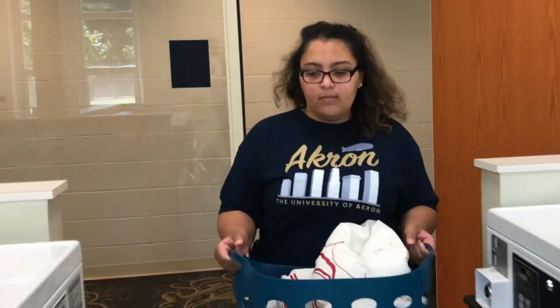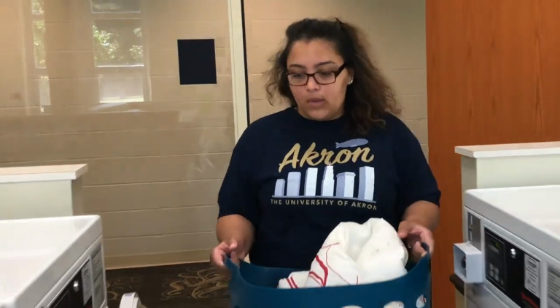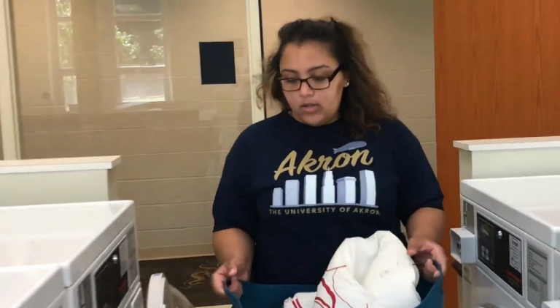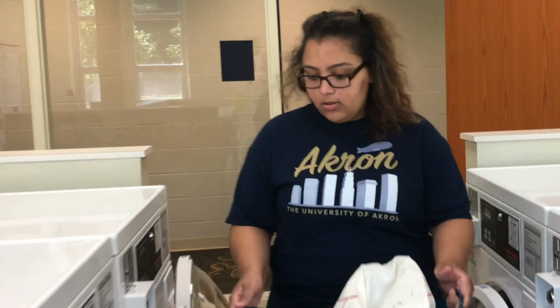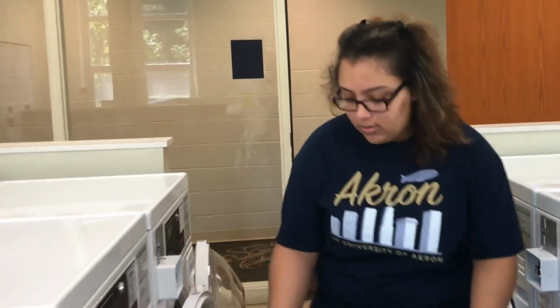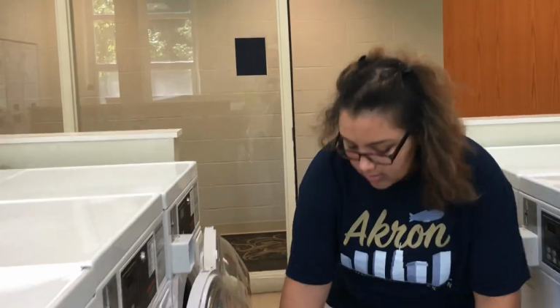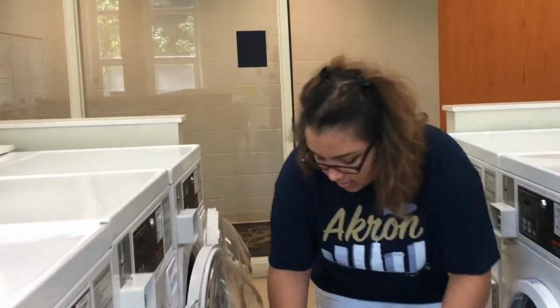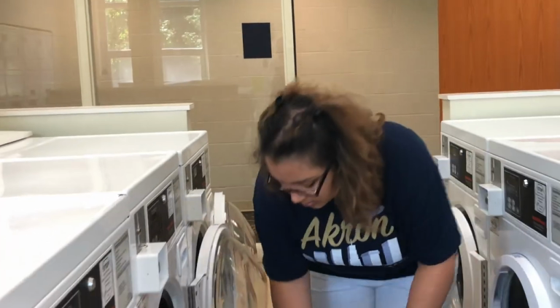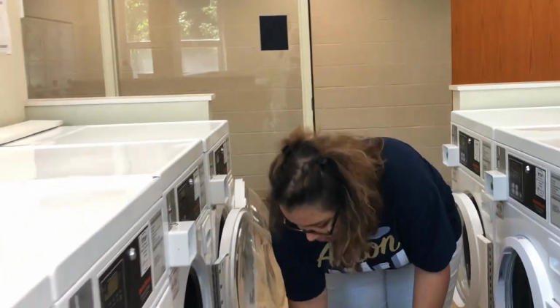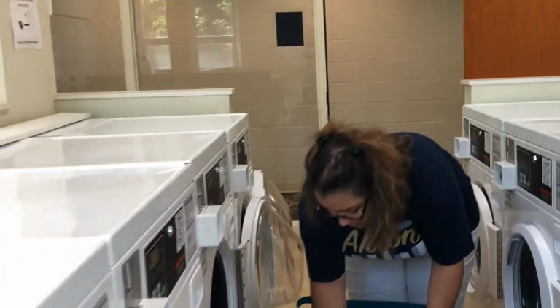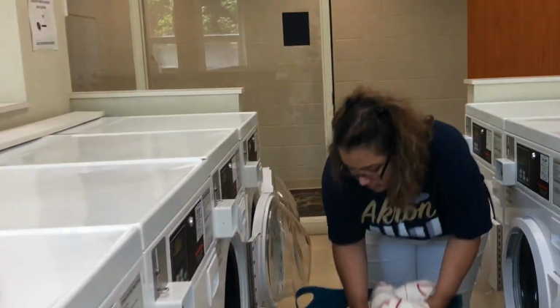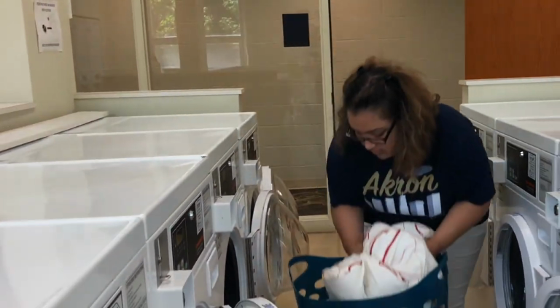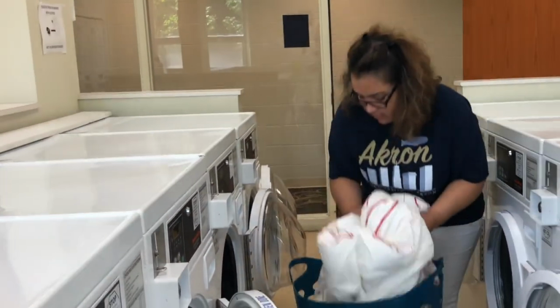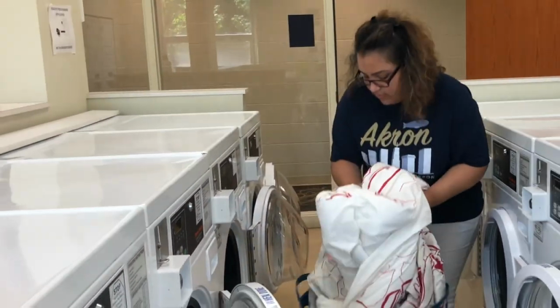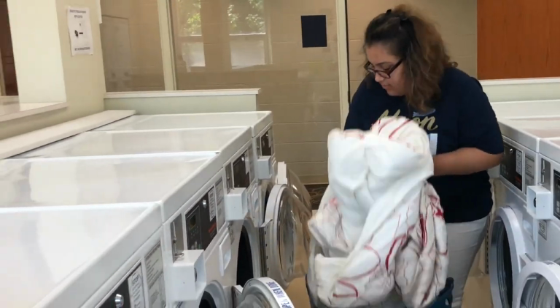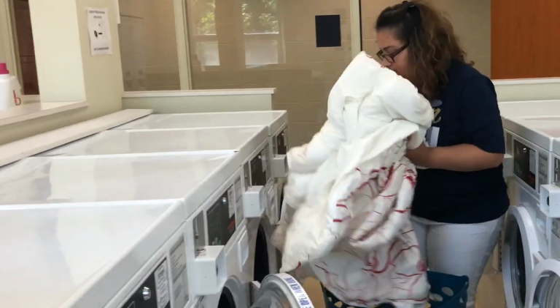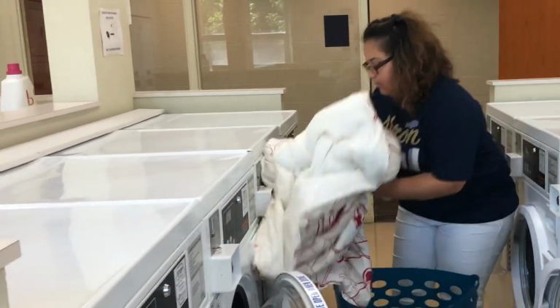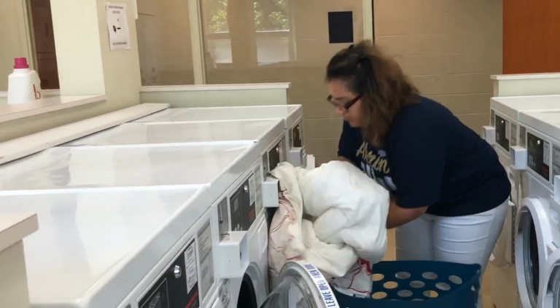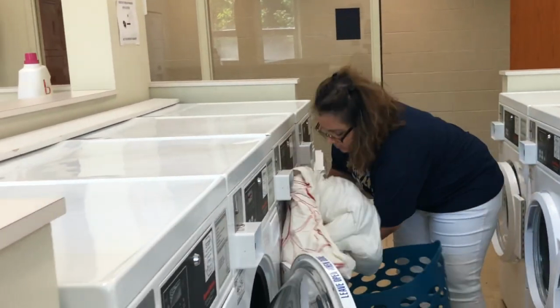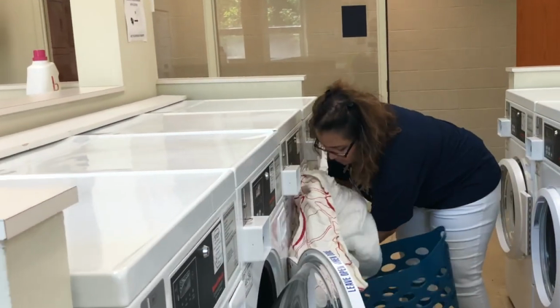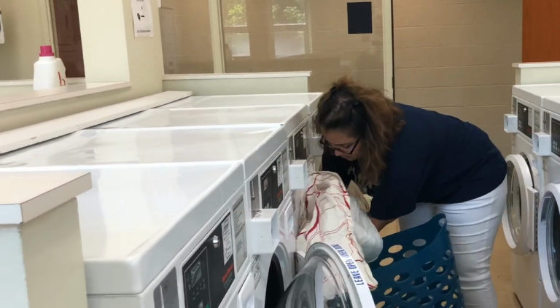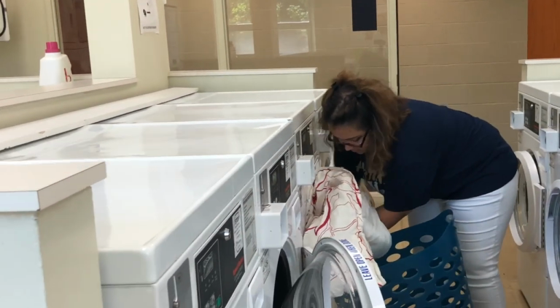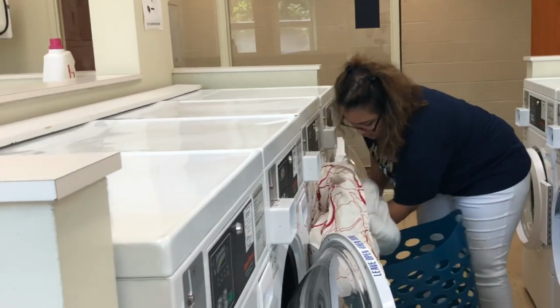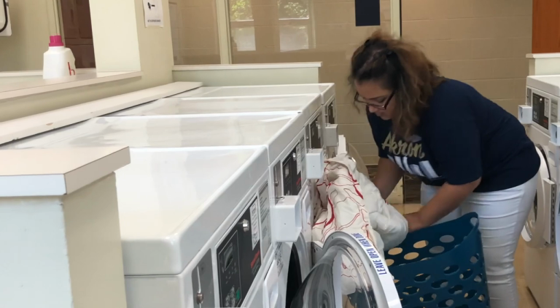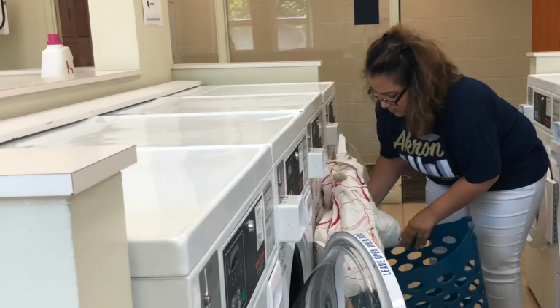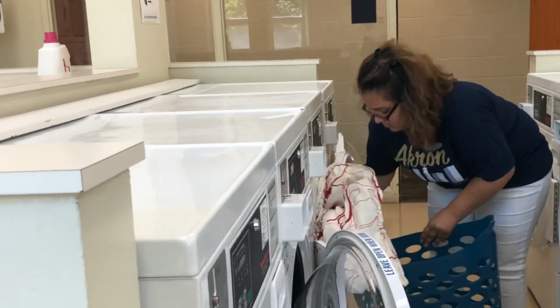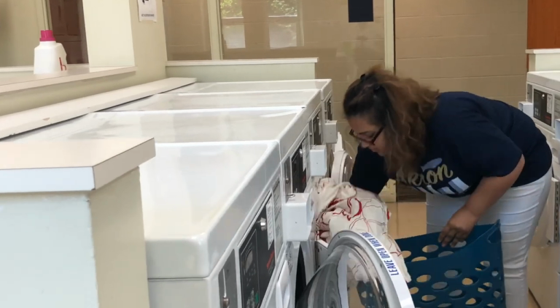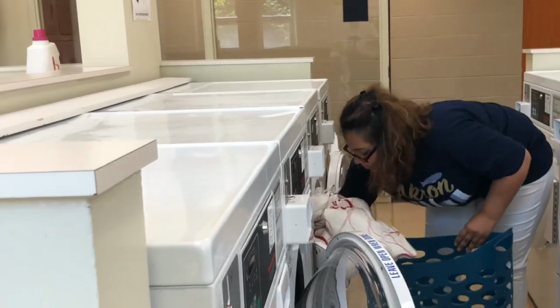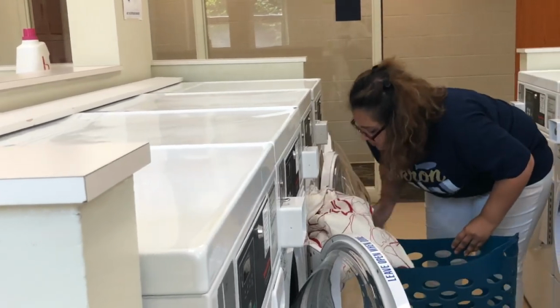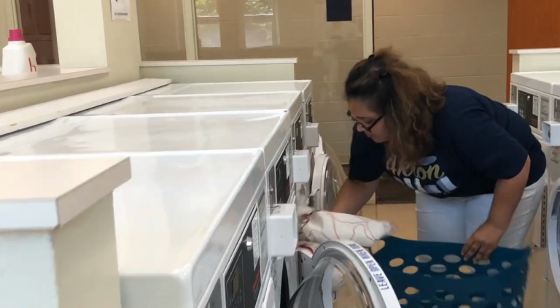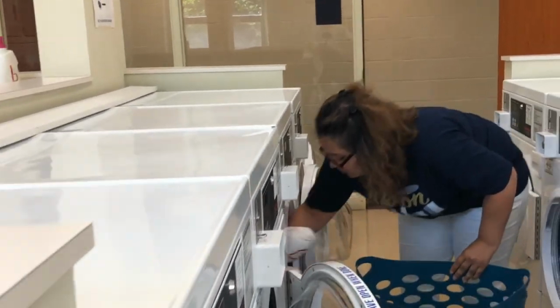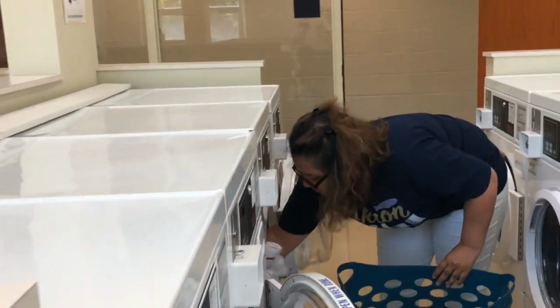Spicer's laundry room is also located on the first floor. Laundry is free for every student who lives here — just be sure to bring your own laundry detergent and dryer sheets.